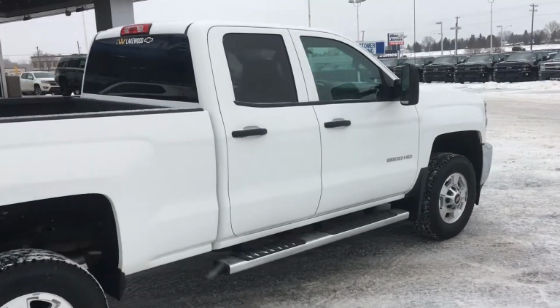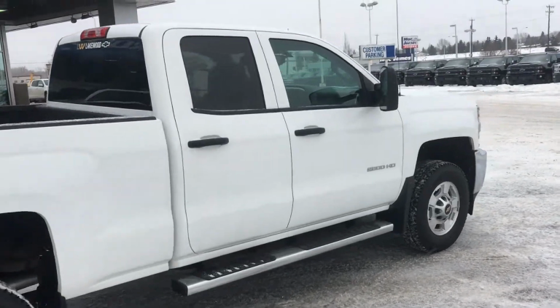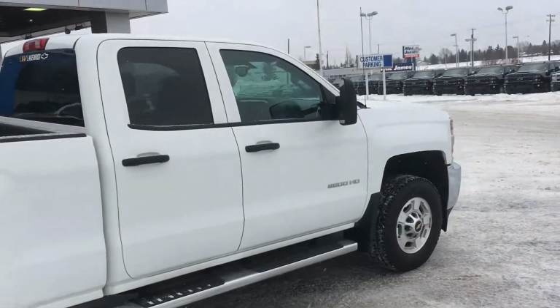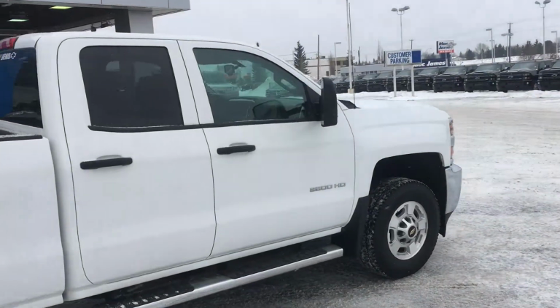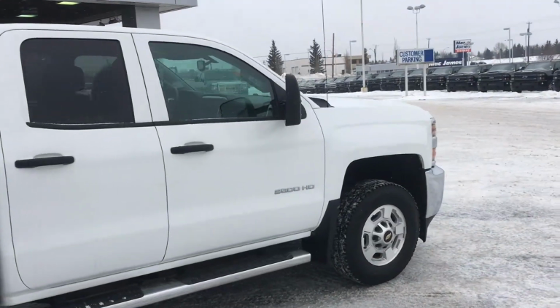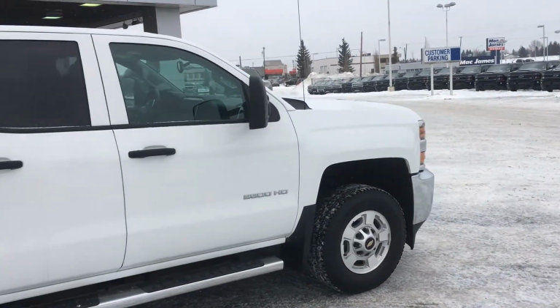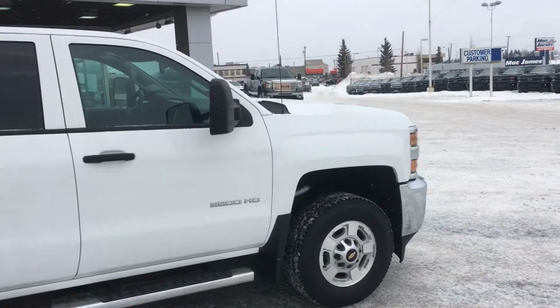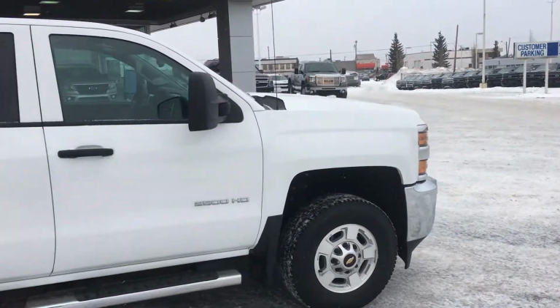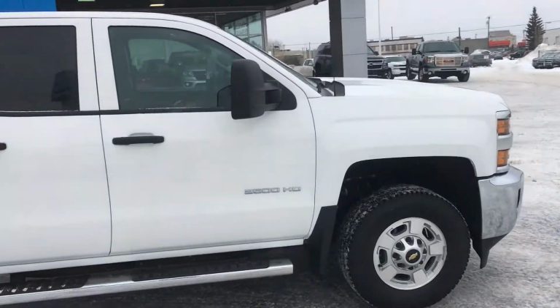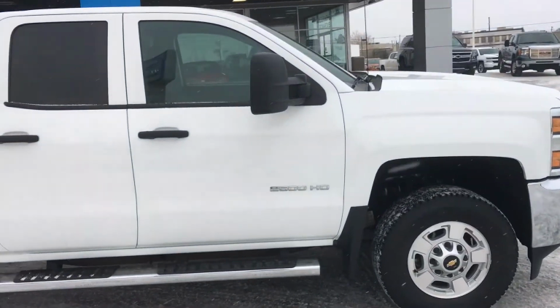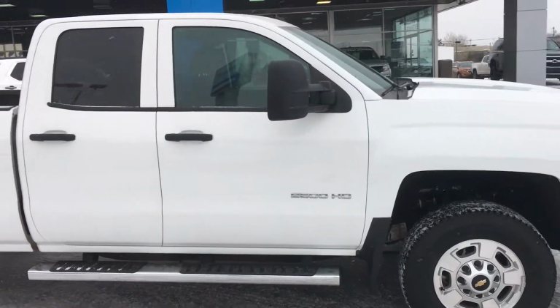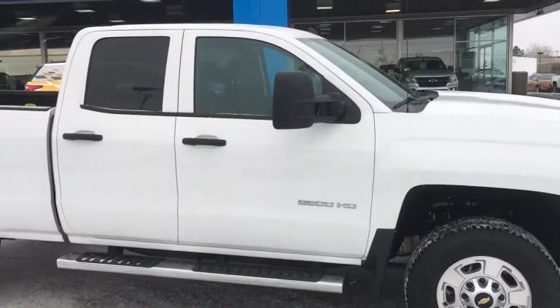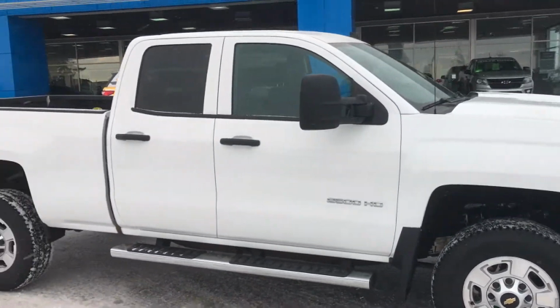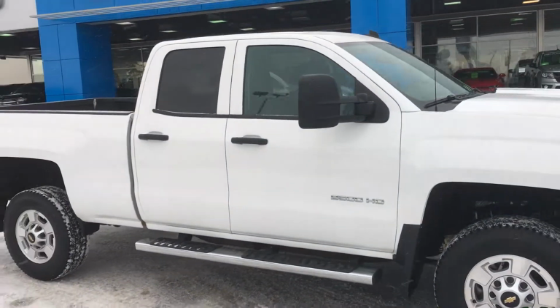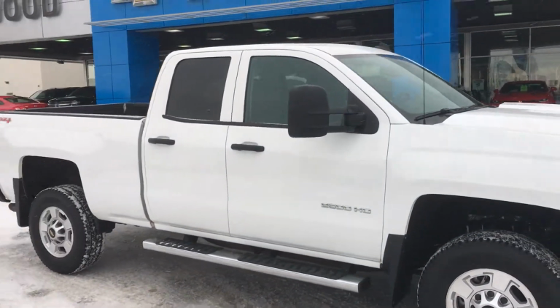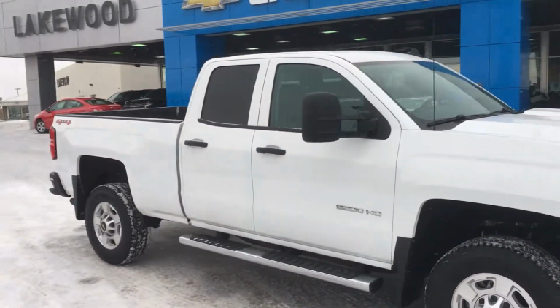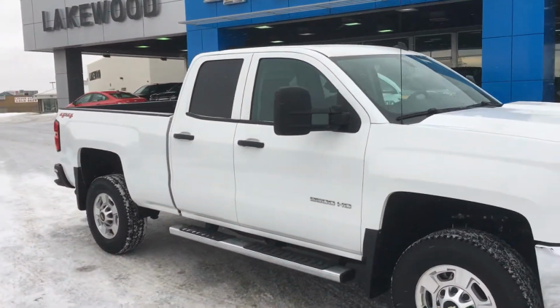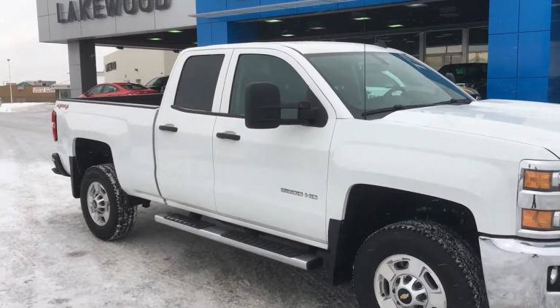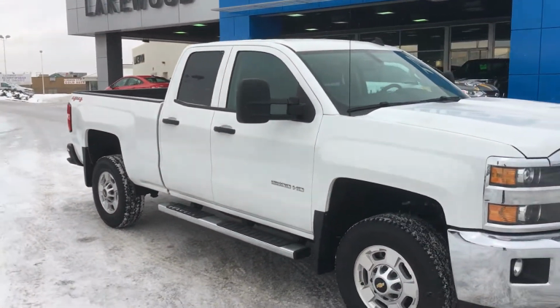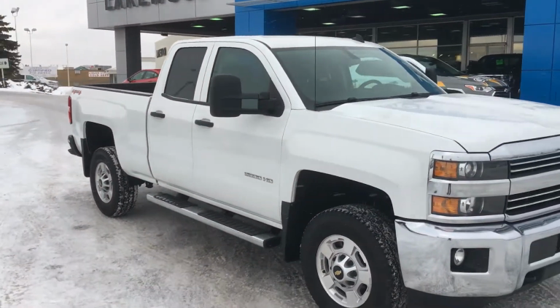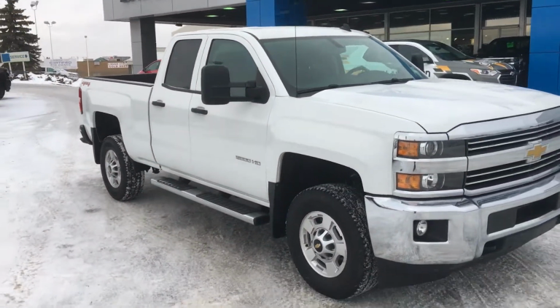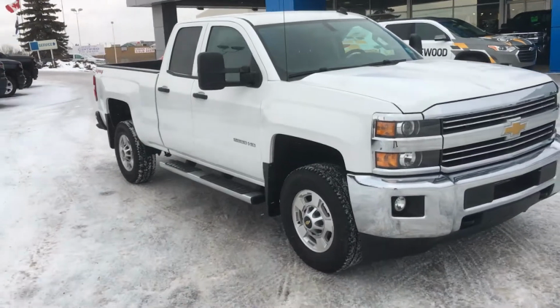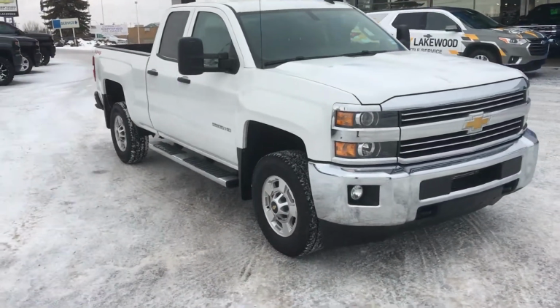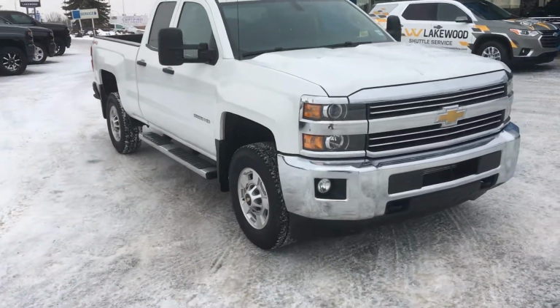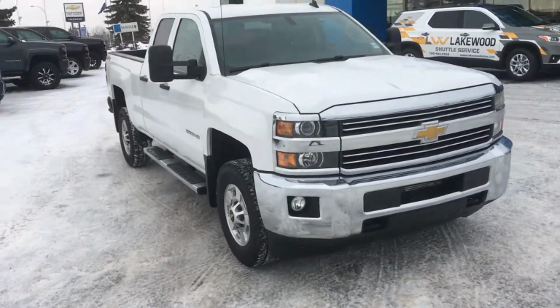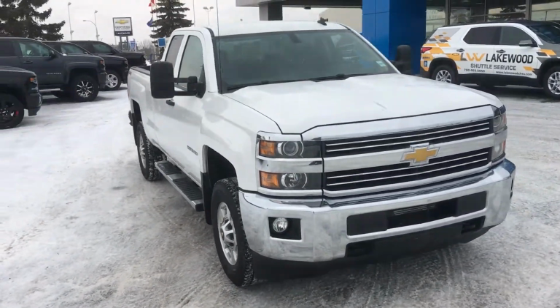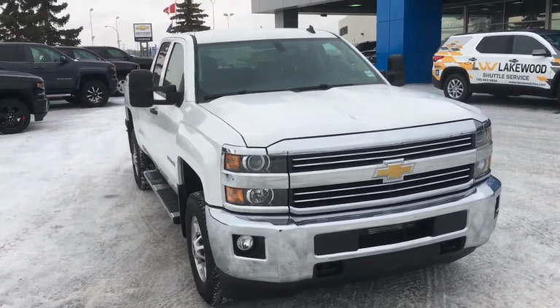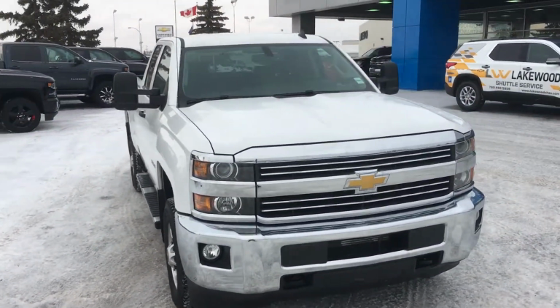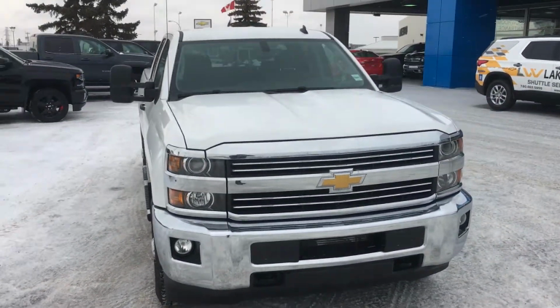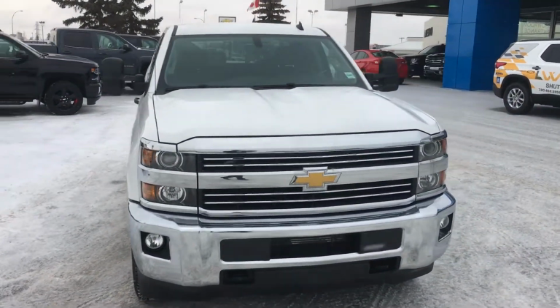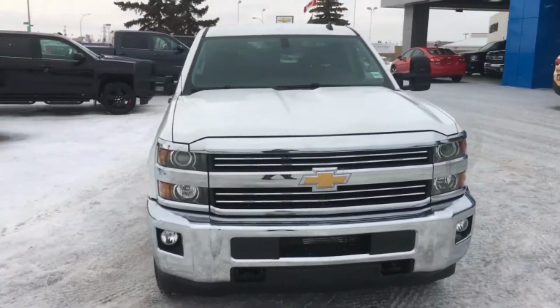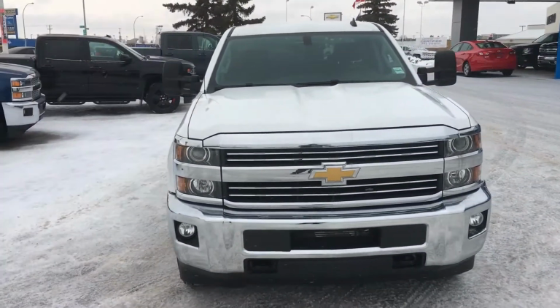Coming up to this side, I'll give you the last looks of the outside before taking you inside. It's an LT, it's an HD — you know it's going to be nice. This is a show workhorse, so I'm going to take you on a tour of the inside.